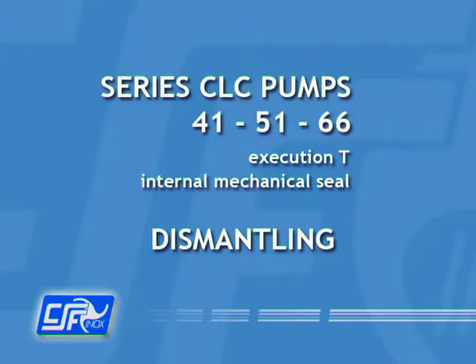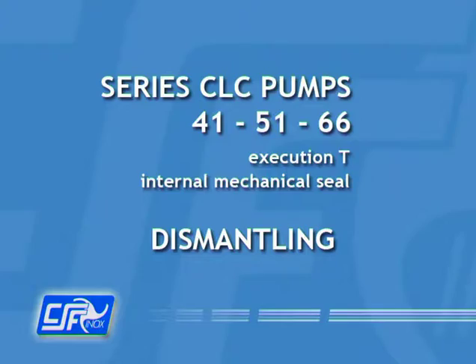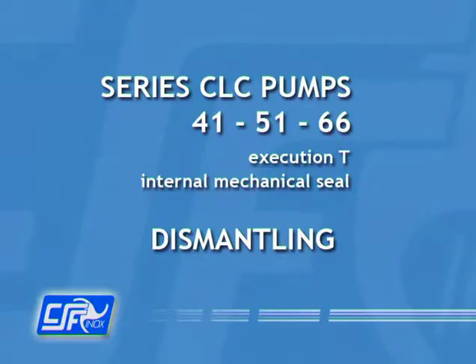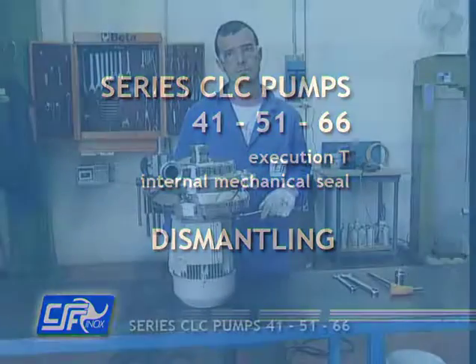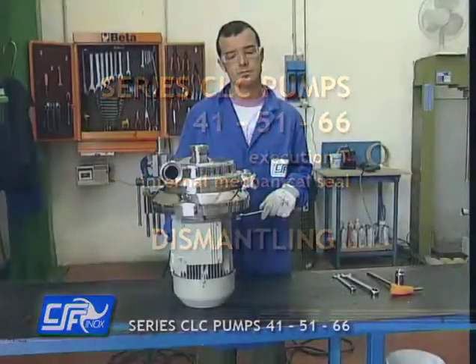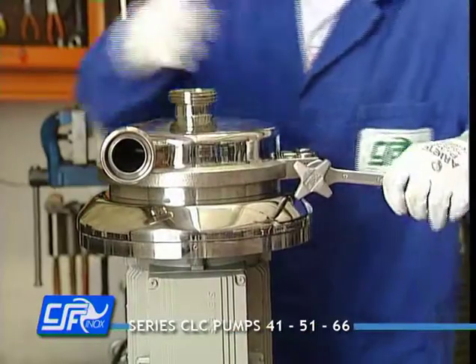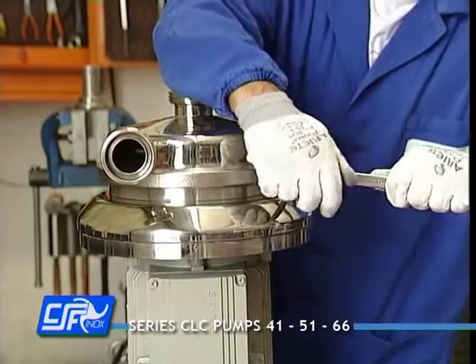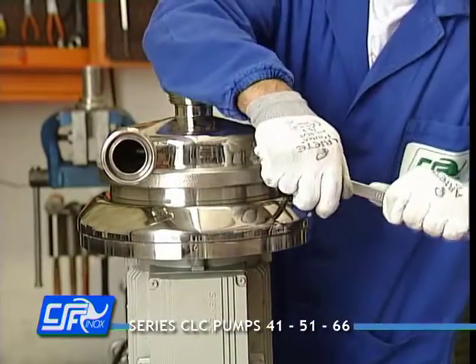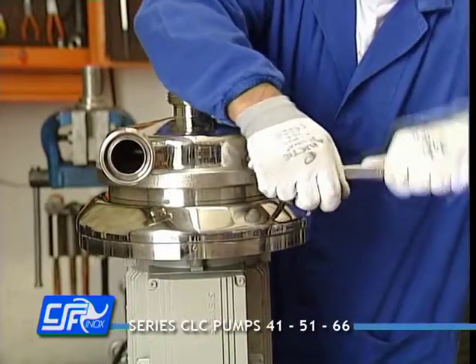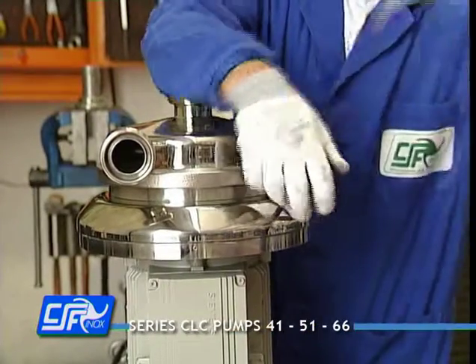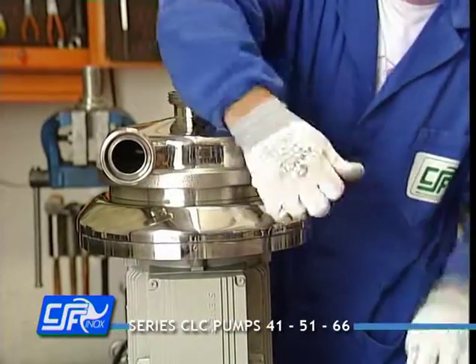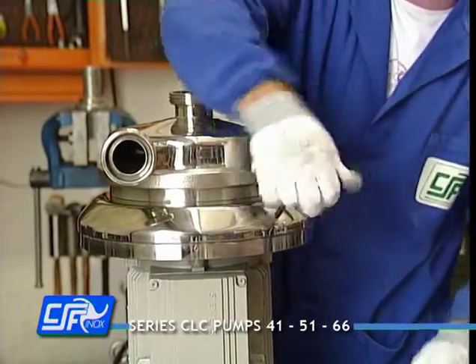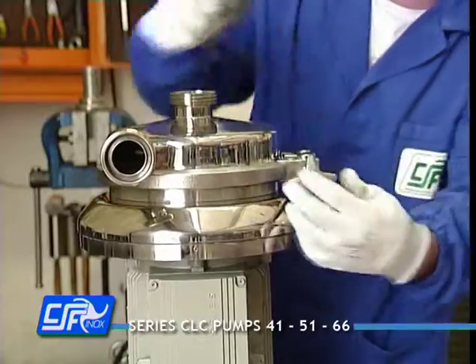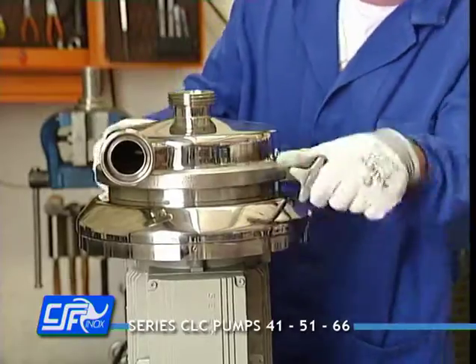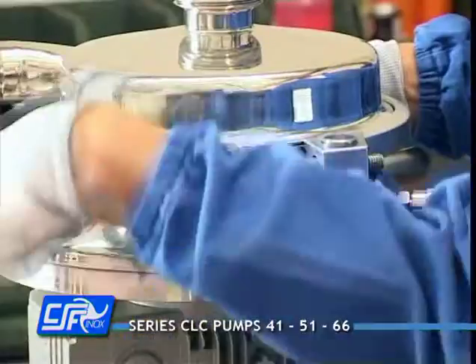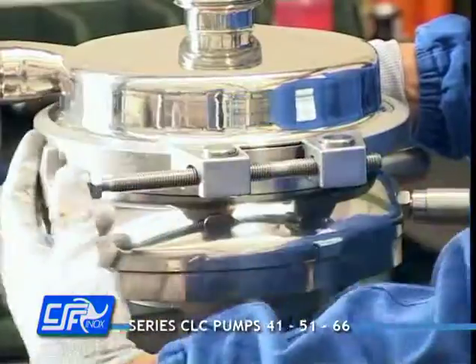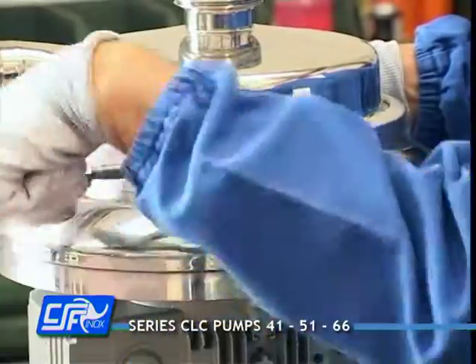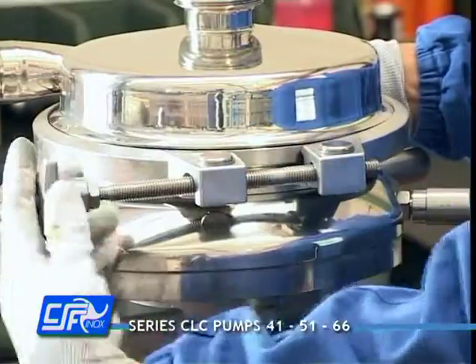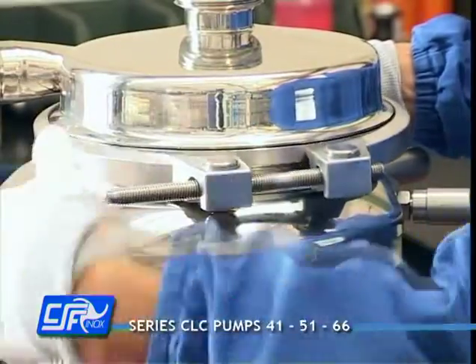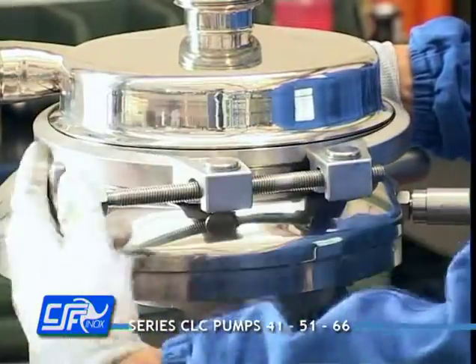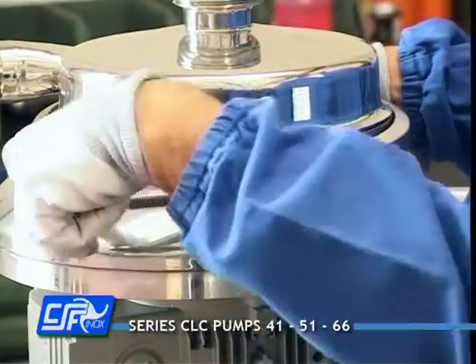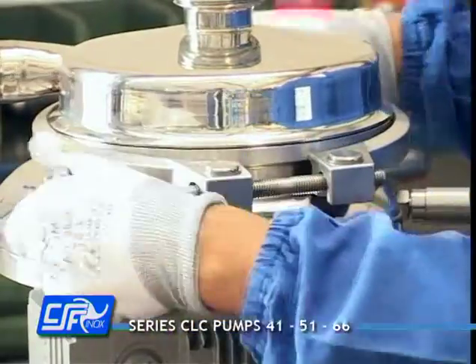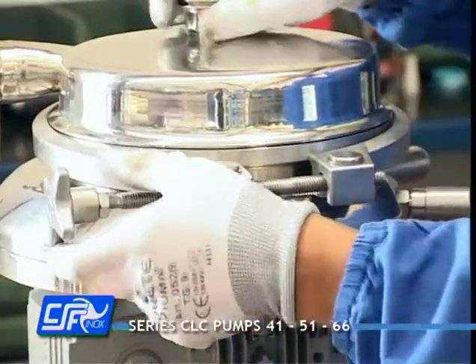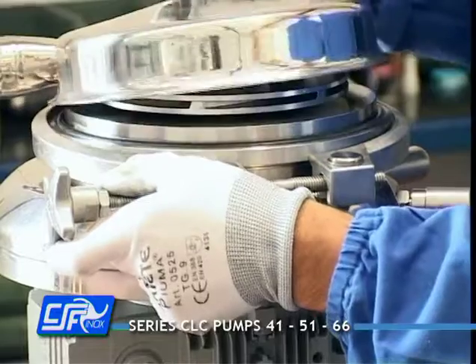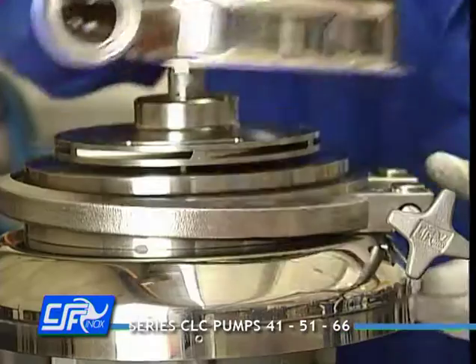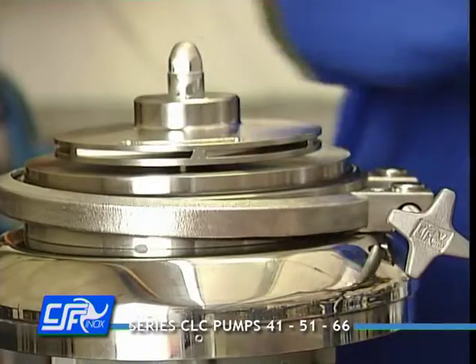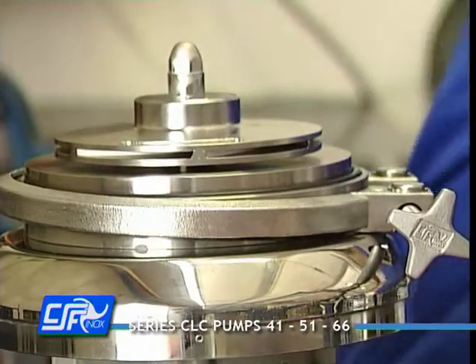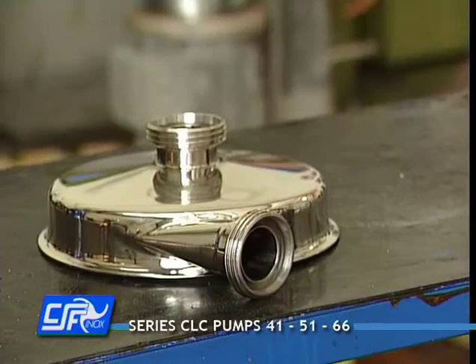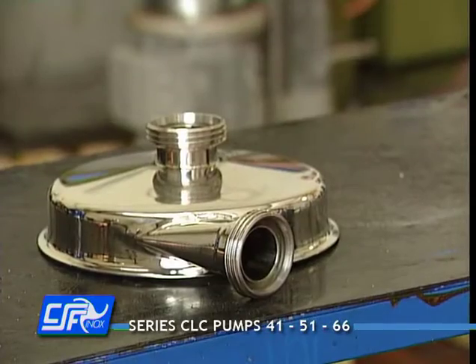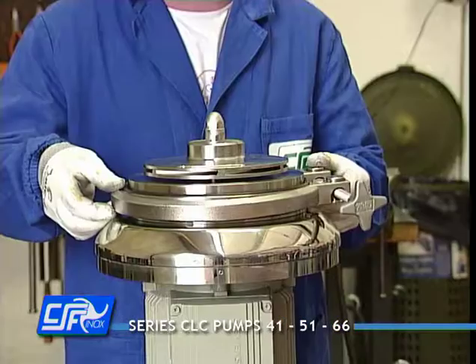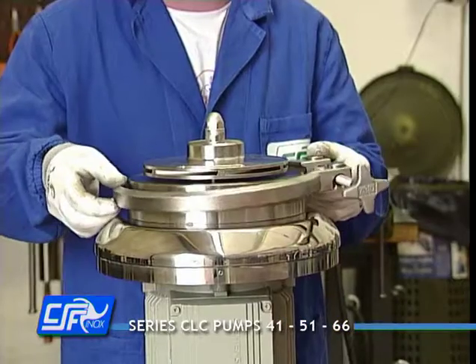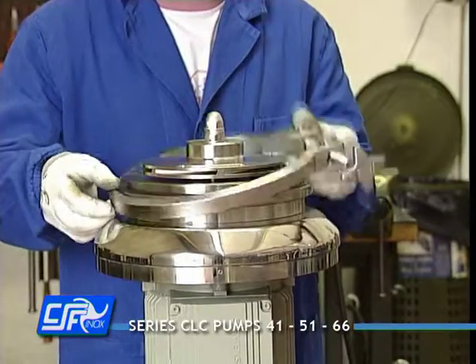Dismantling: Place the pump in a vertical position. Loosen the clamp with a spanner and open it by turning the knob so as to free the pump casing. Remove the pump casing and clamp.